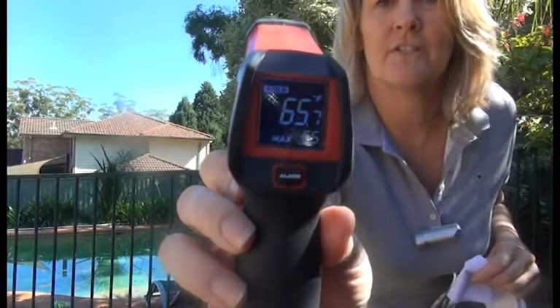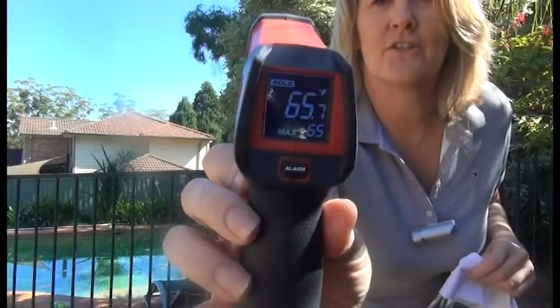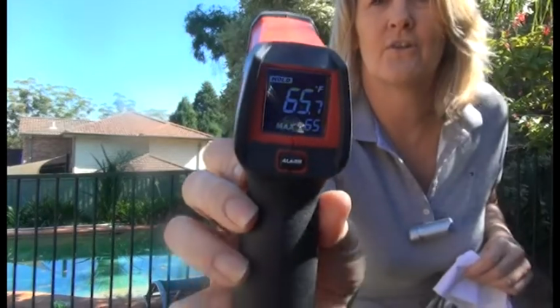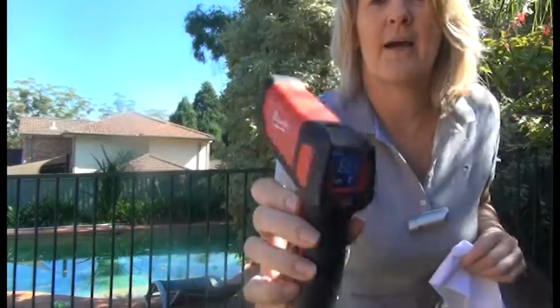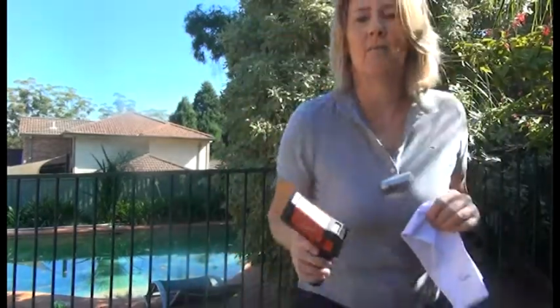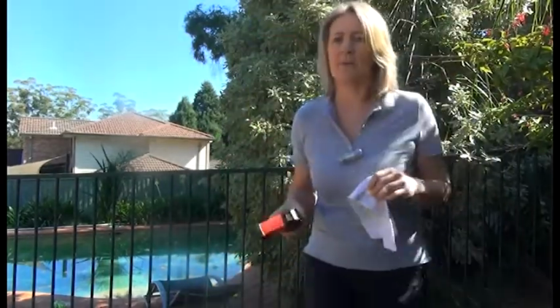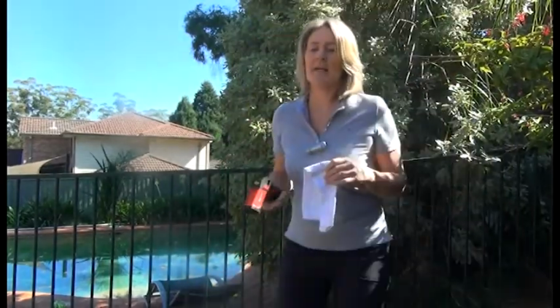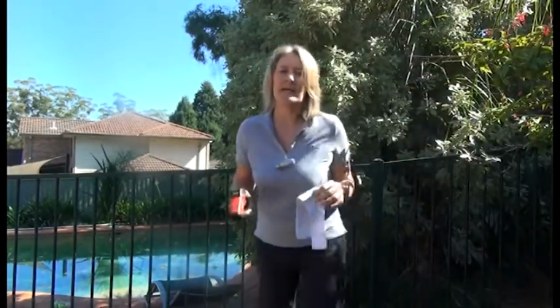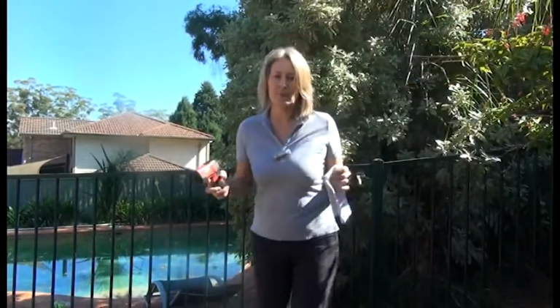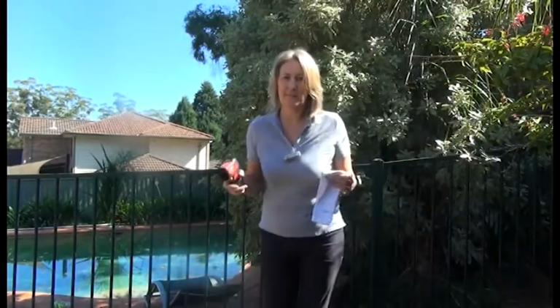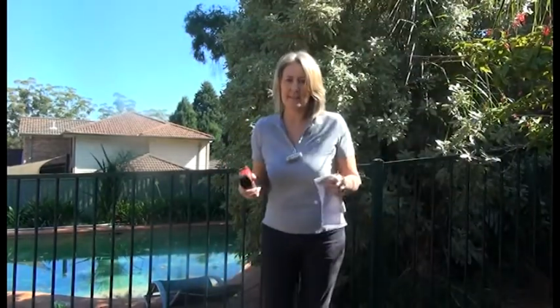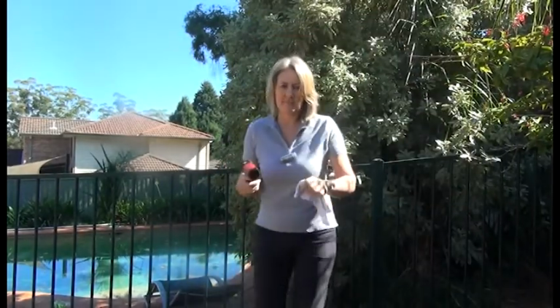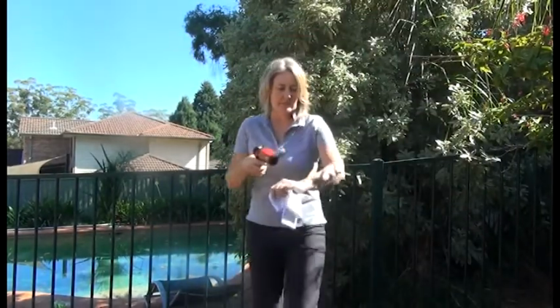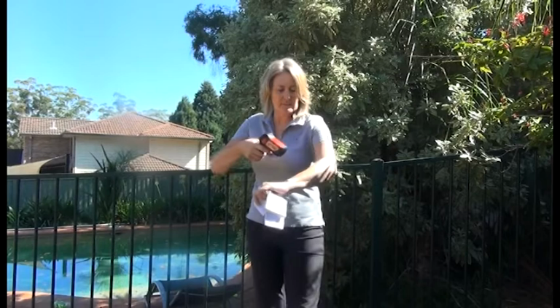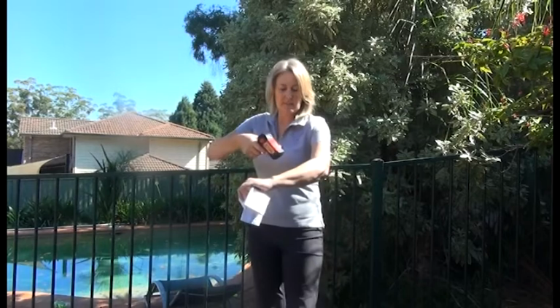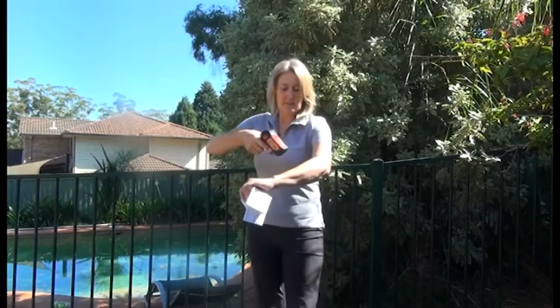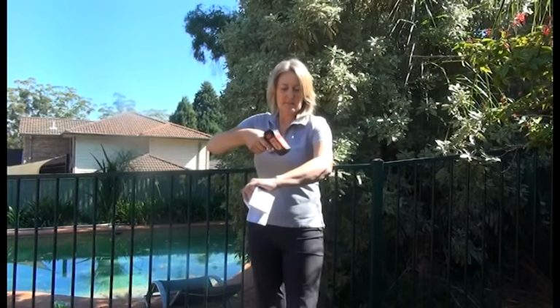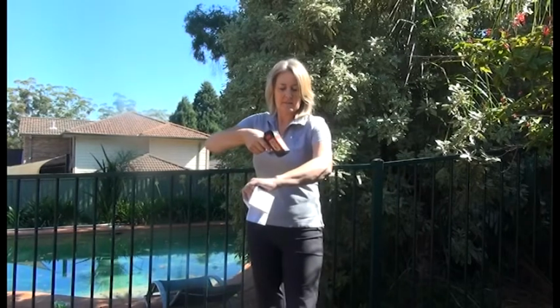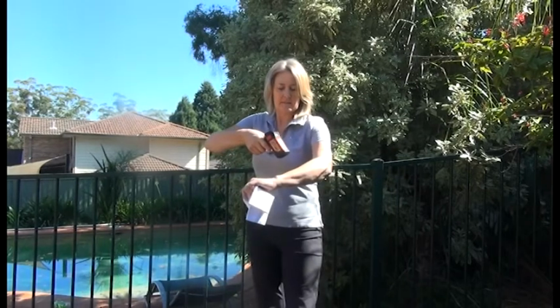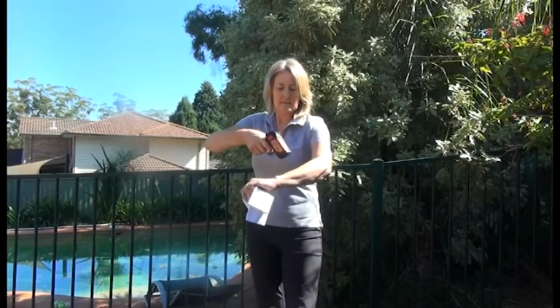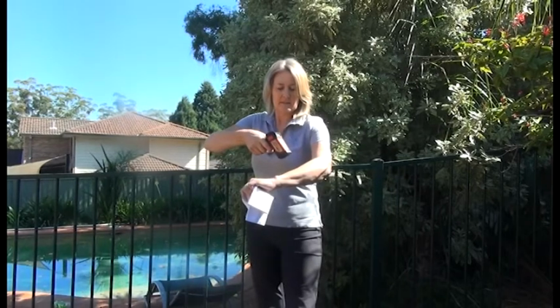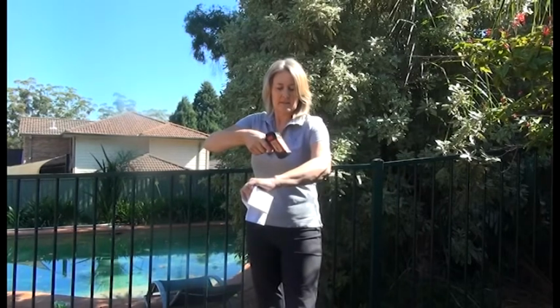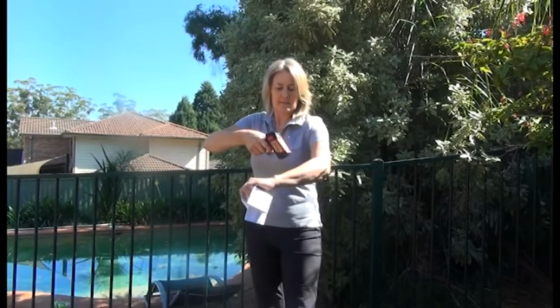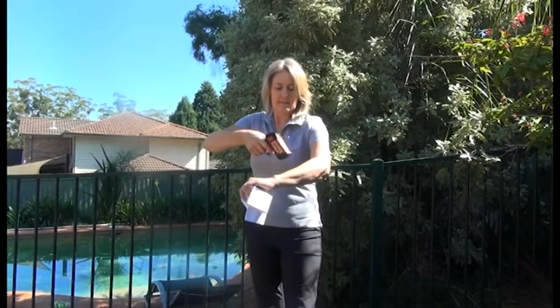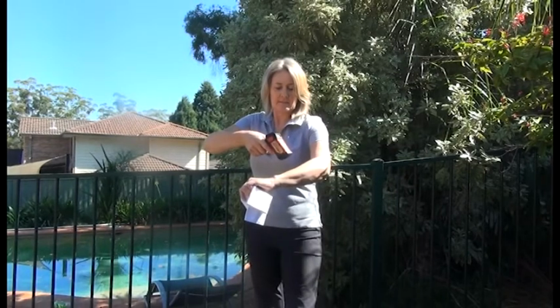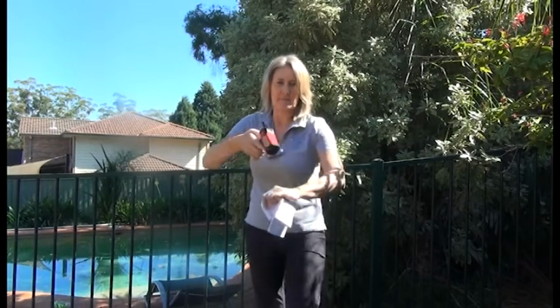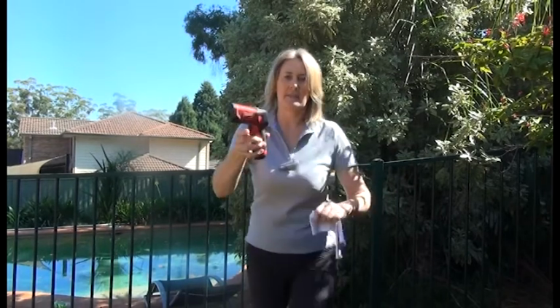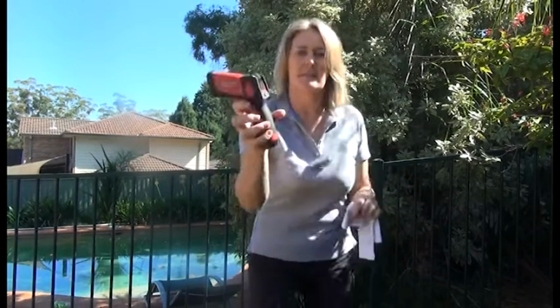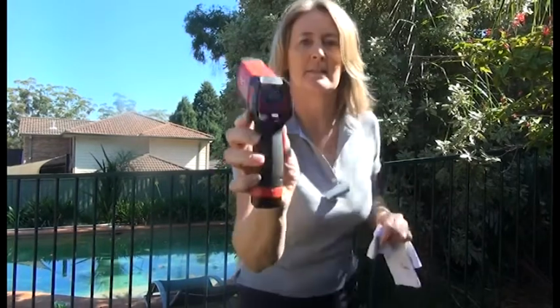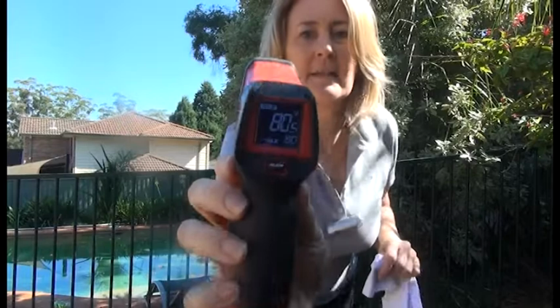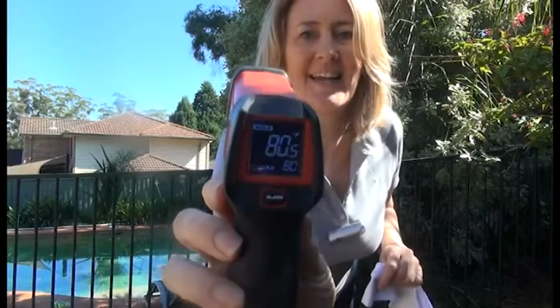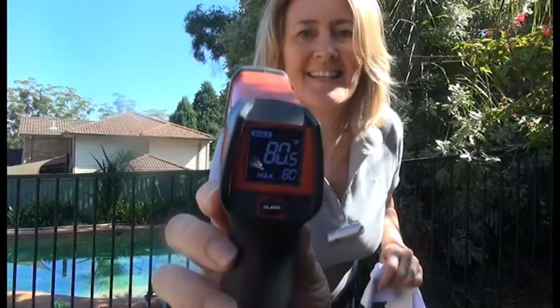So just to show you how it works, I'm going to put it on my bare skin first. My bare skin says it's 80.